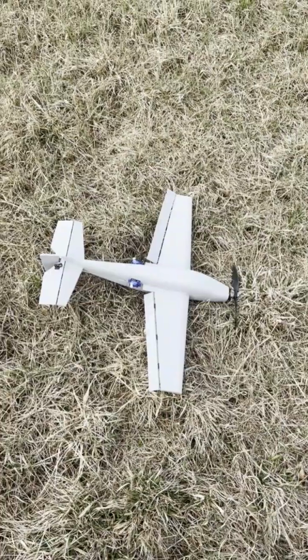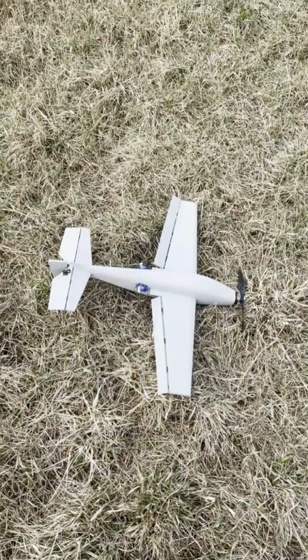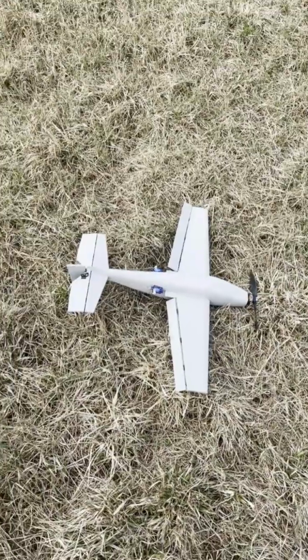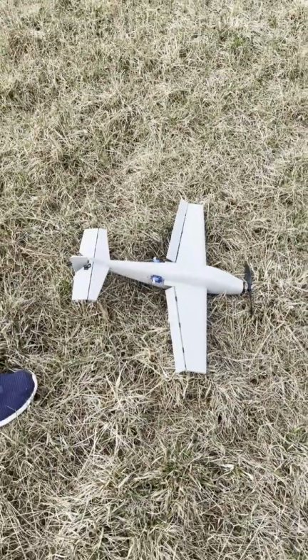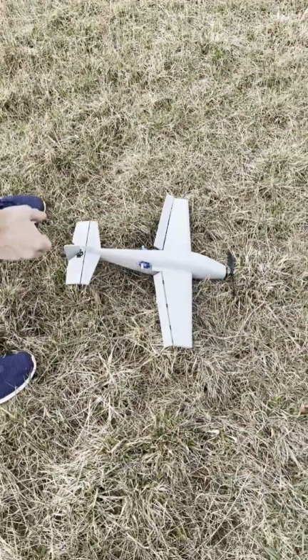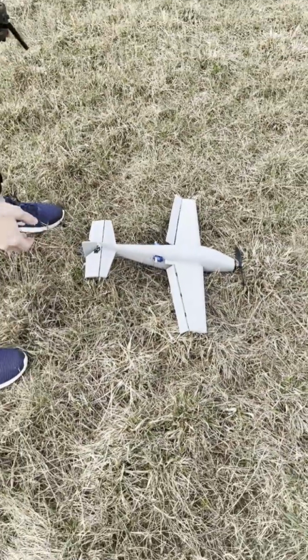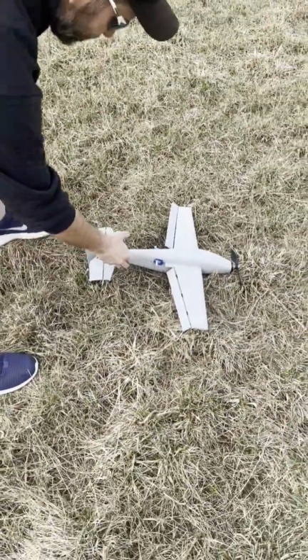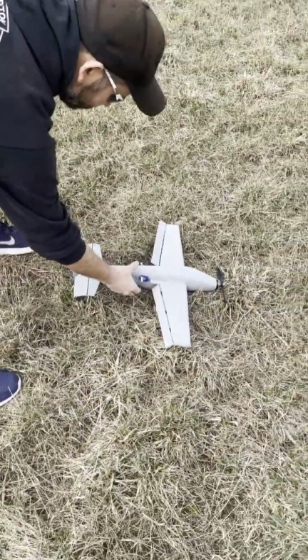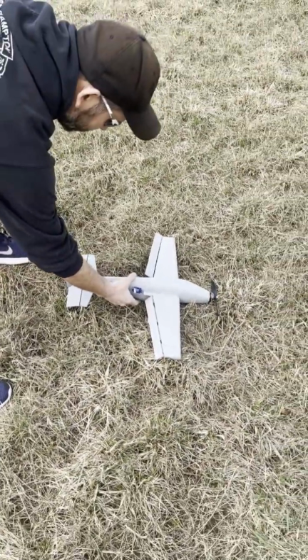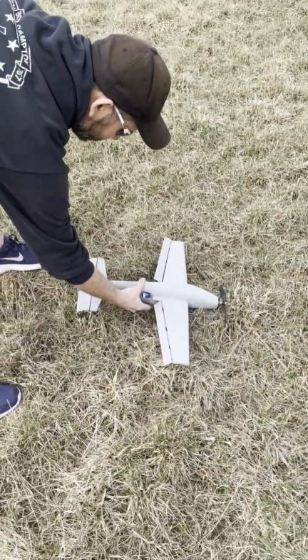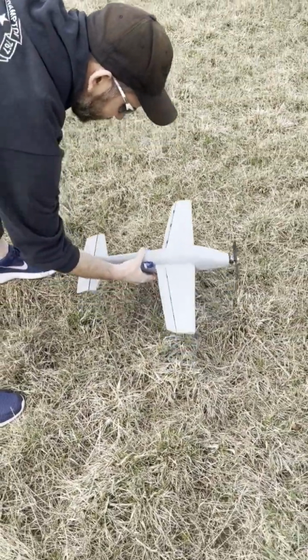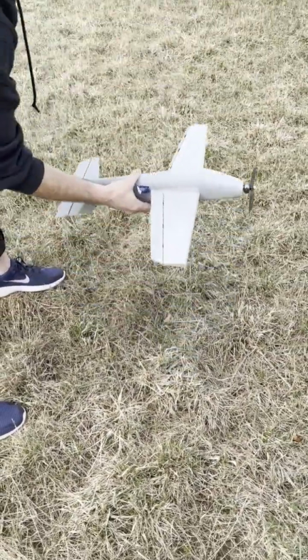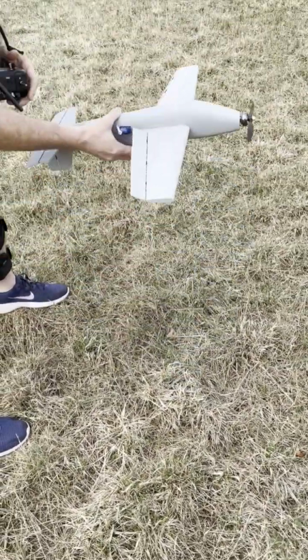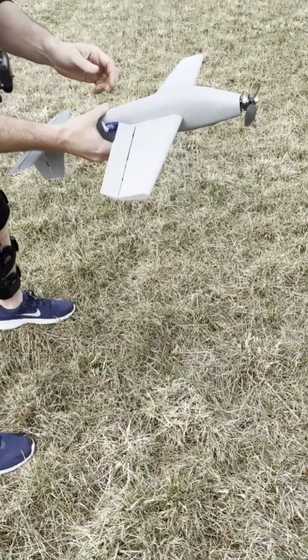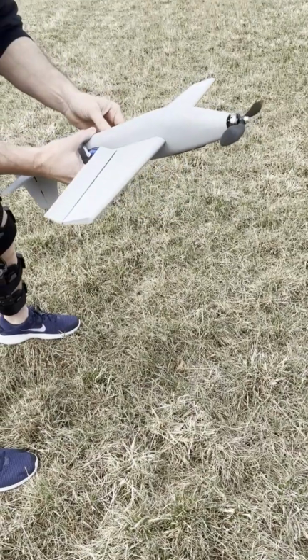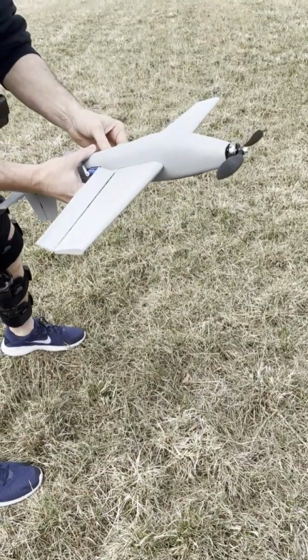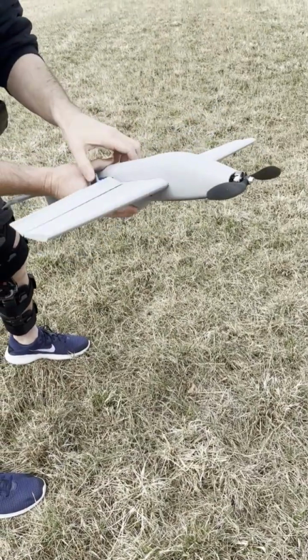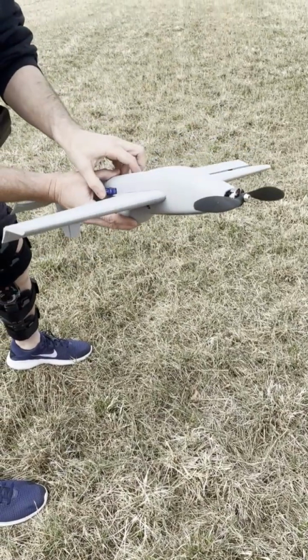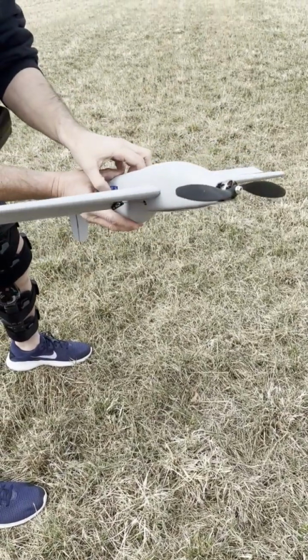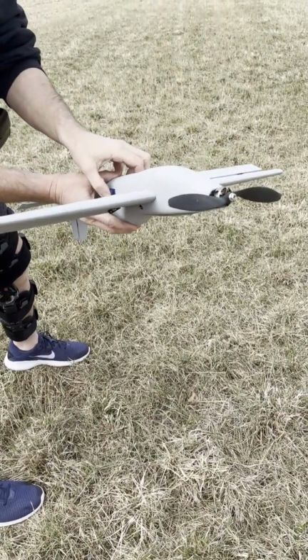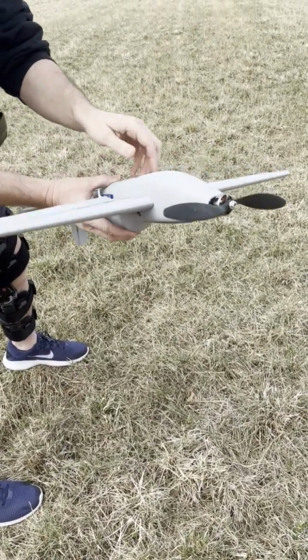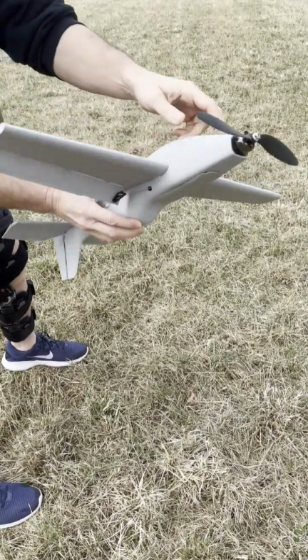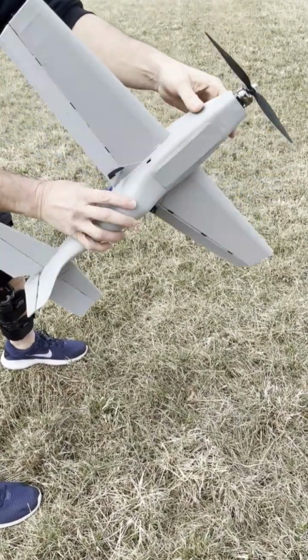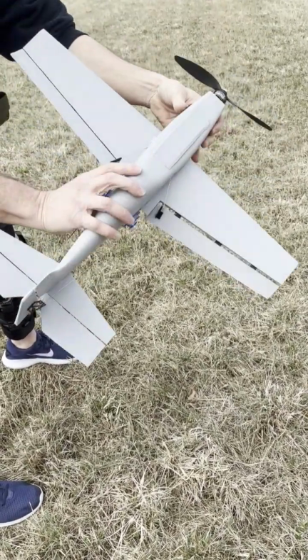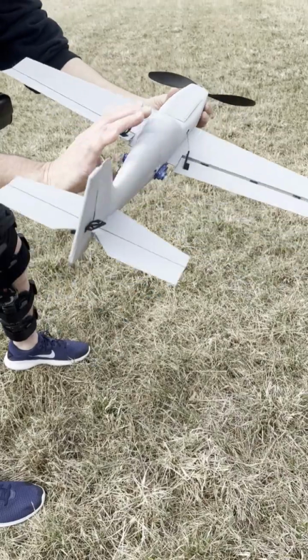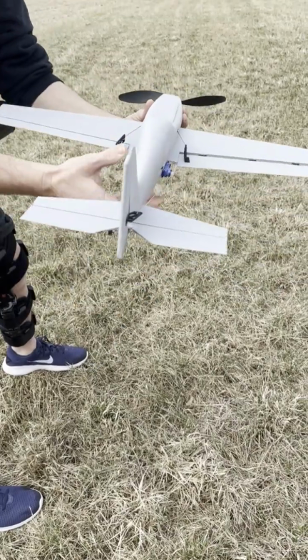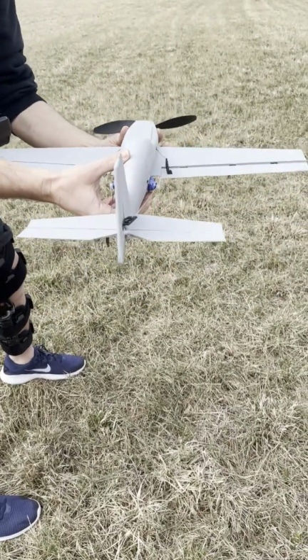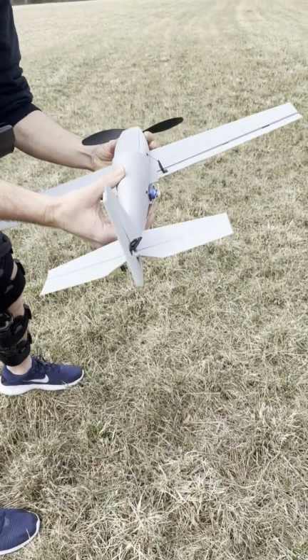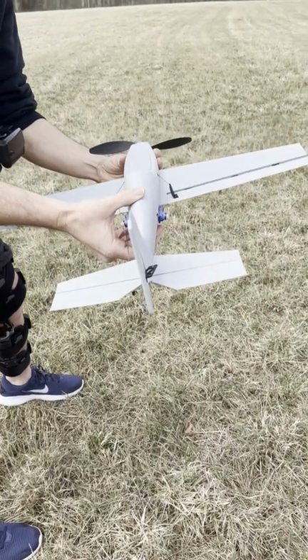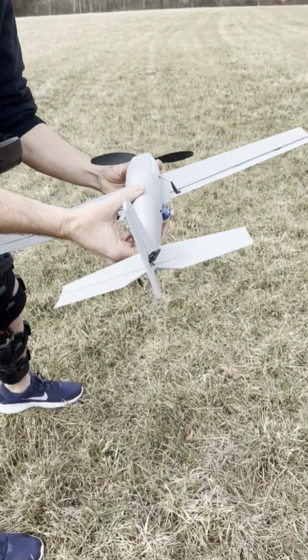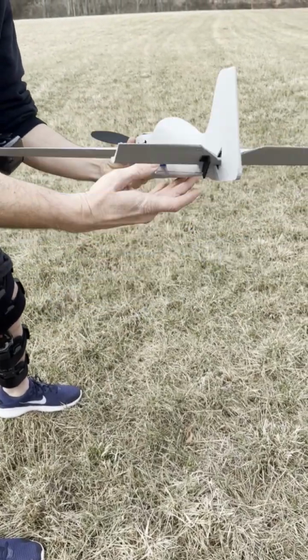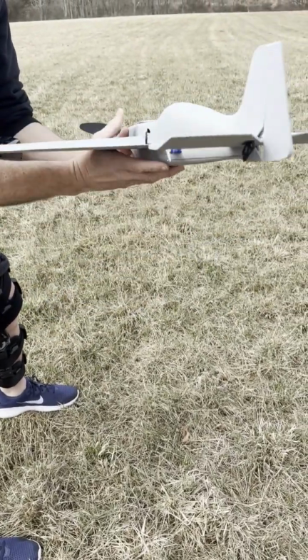Oh, all right. So that didn't count for the wind there a little bit. Oh, I never glued in the servos. That could be a problem. Okay. Well, glue in your servos. But yeah, it survived that crash. It's ready to go again.